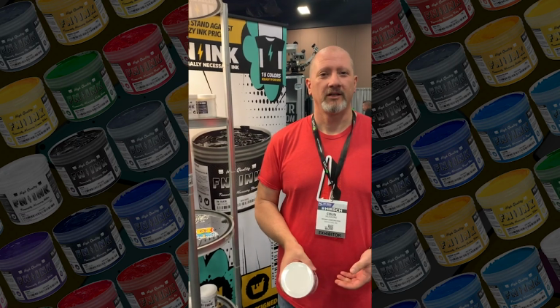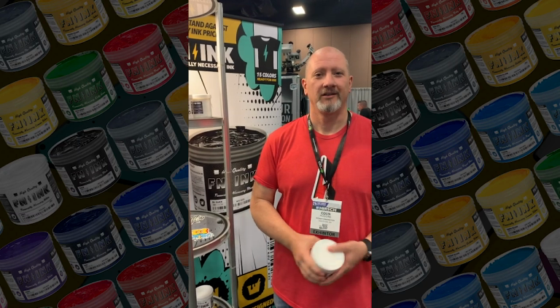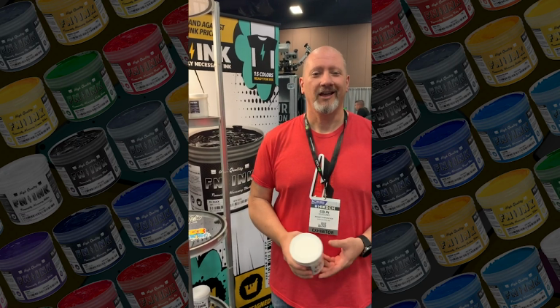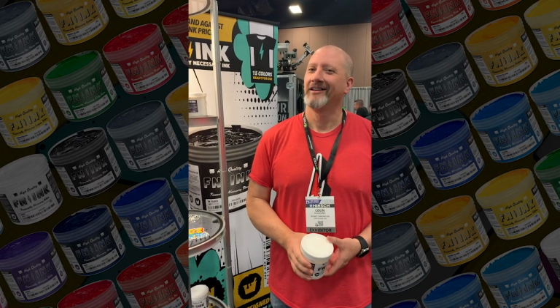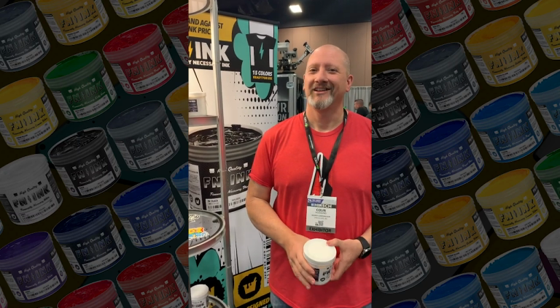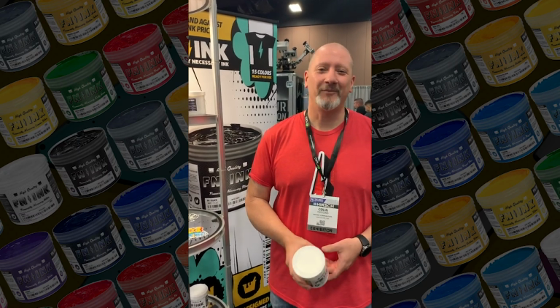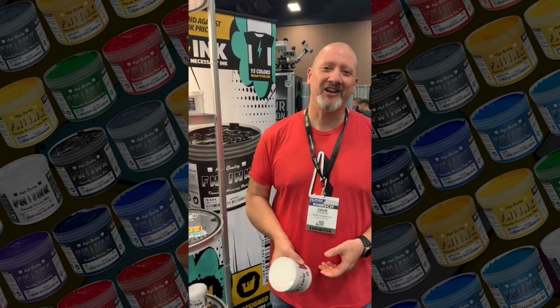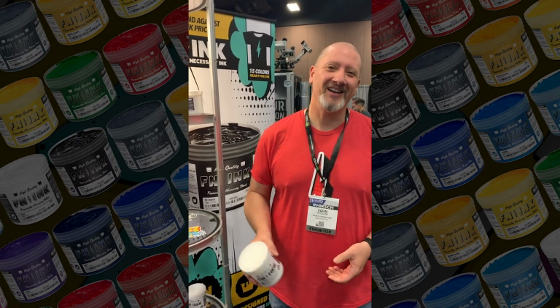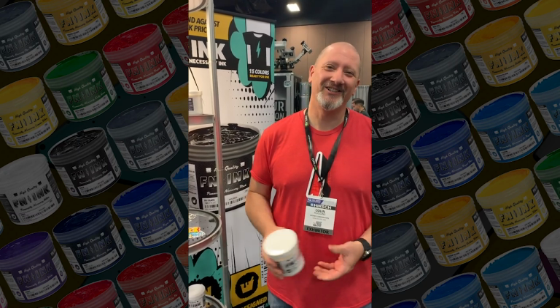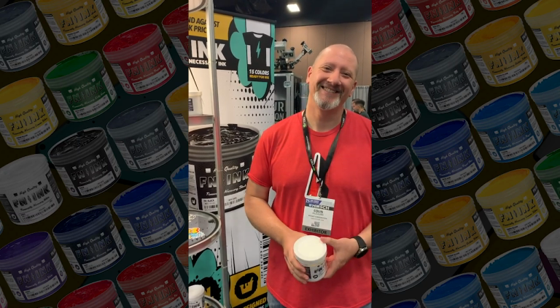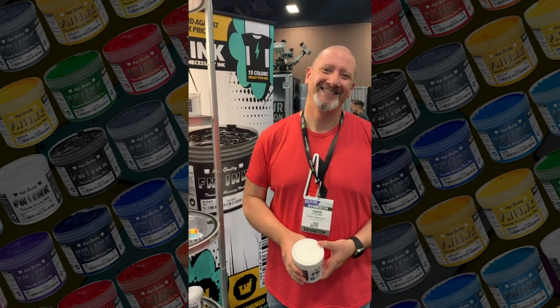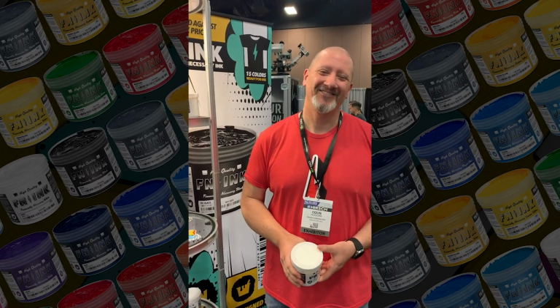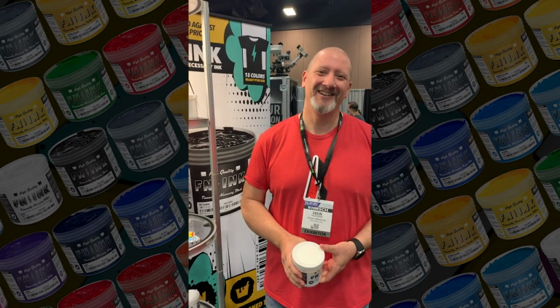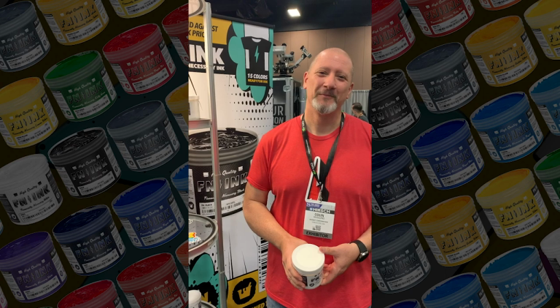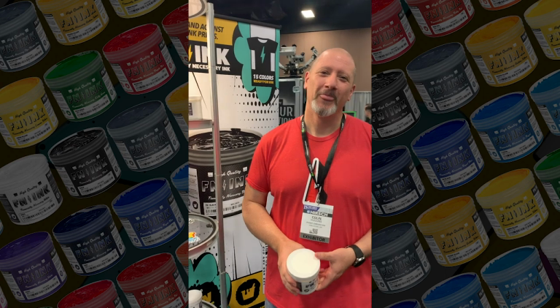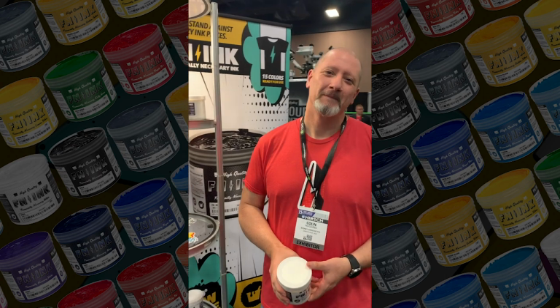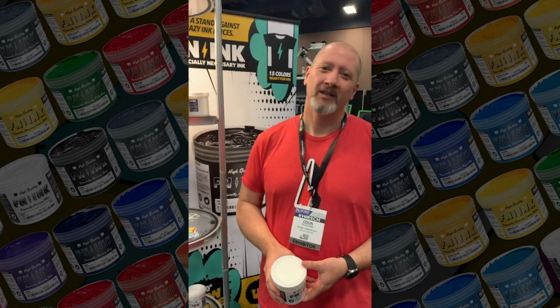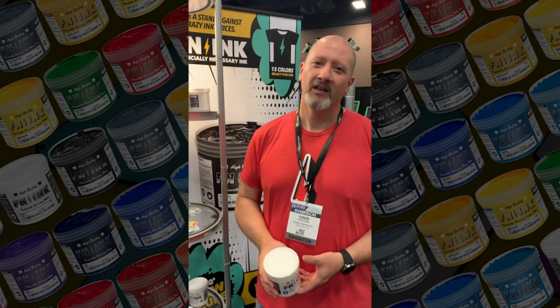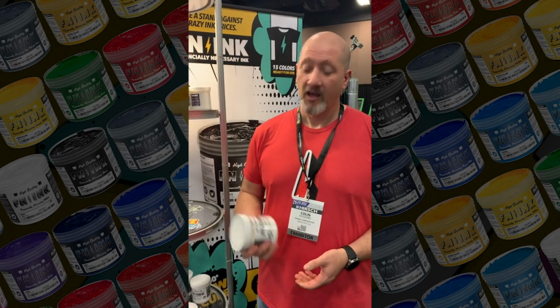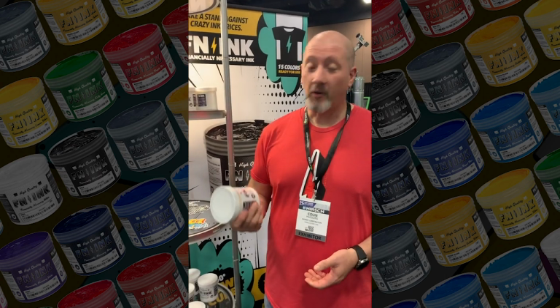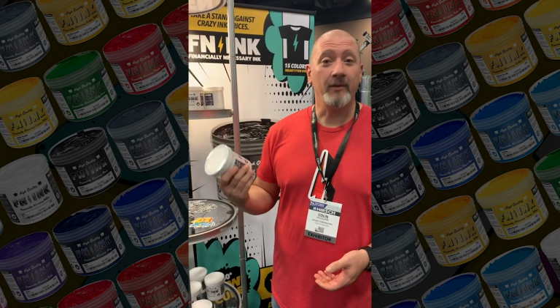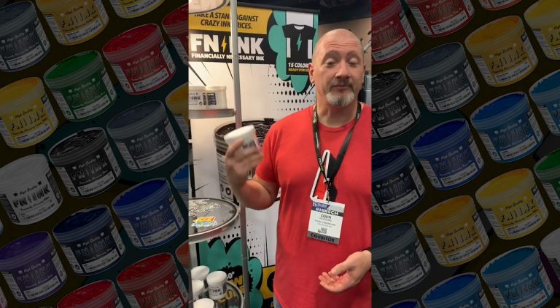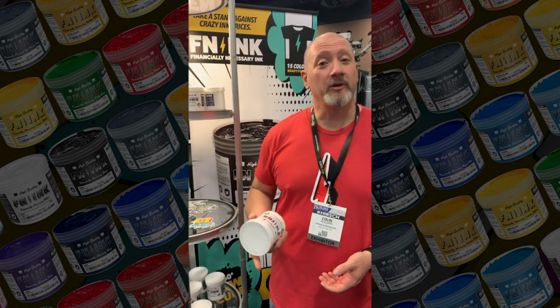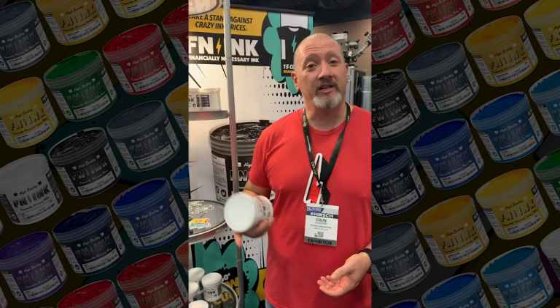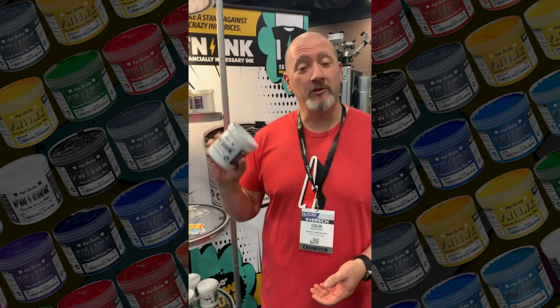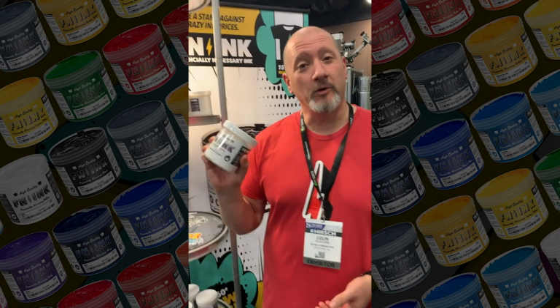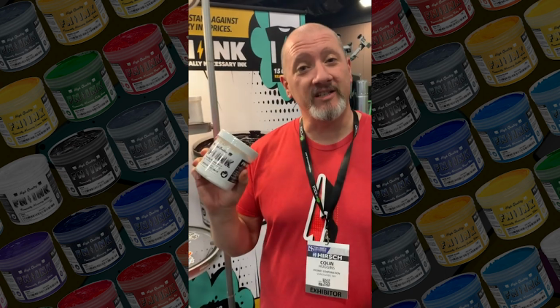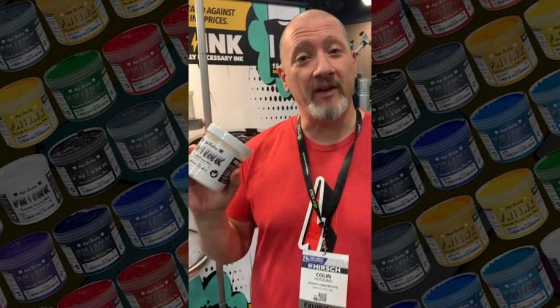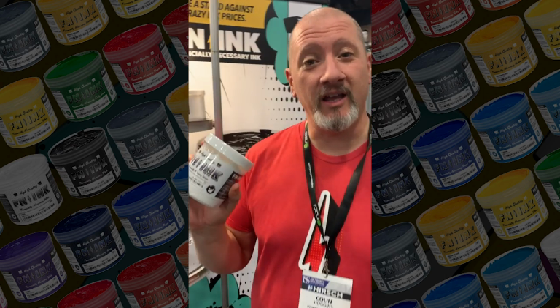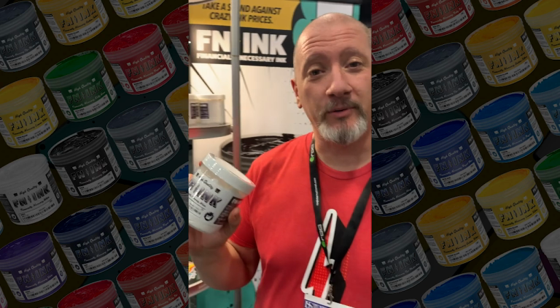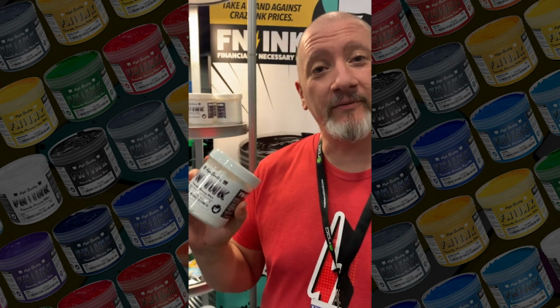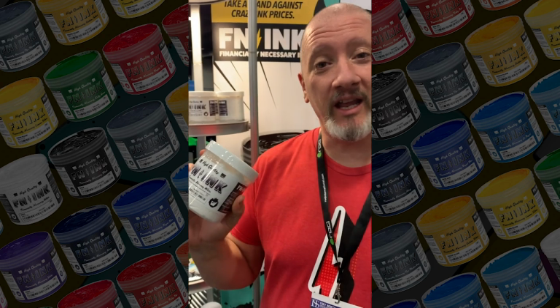Hey Colin, what's up my man? Not much, Cody. How you doing? I'm doing good, dude. Tell me what you're doing right now. Well, I'm at the Fort Worth Trade Show. We're printing some ink. We're printing ink.